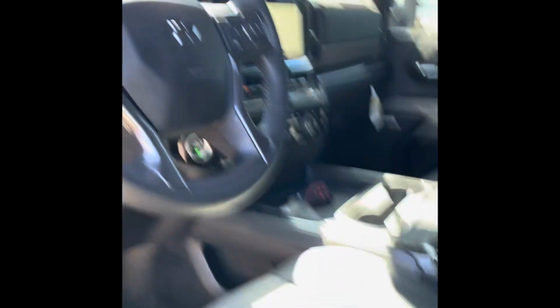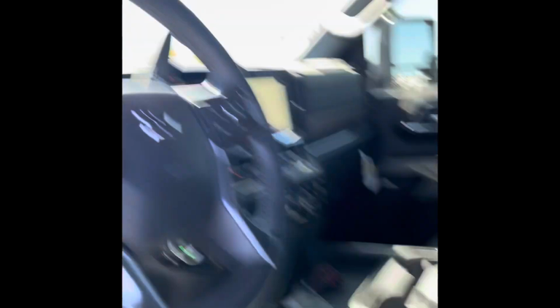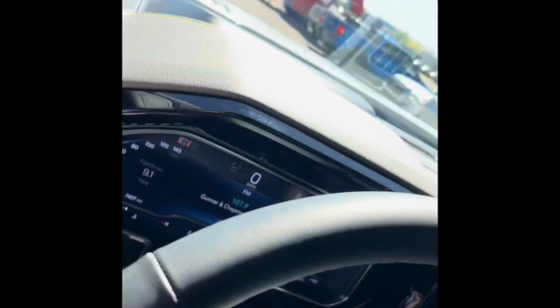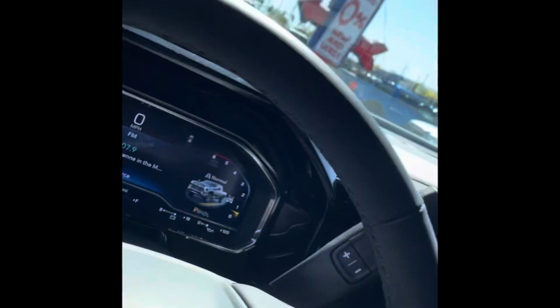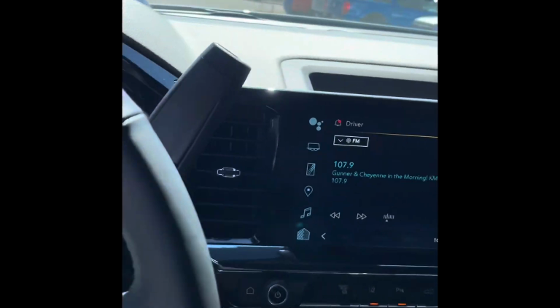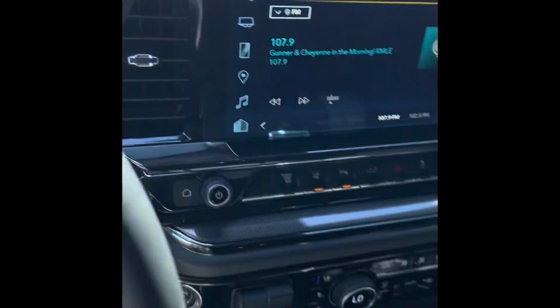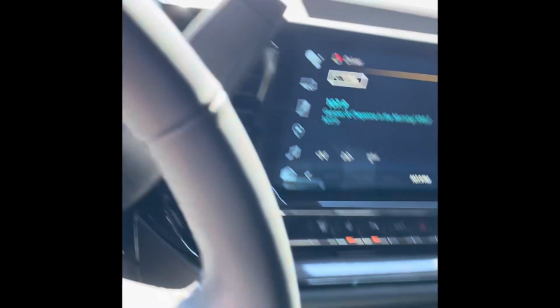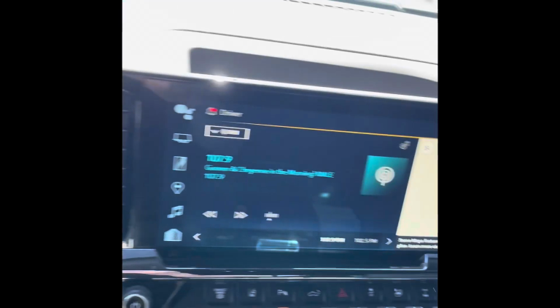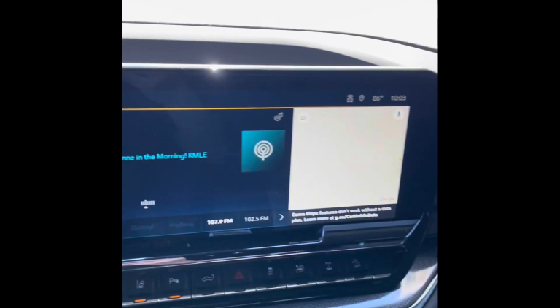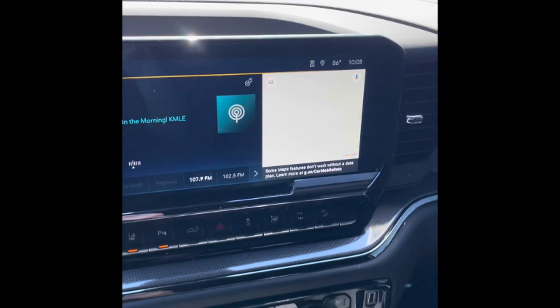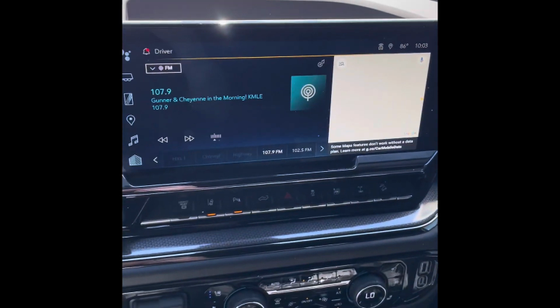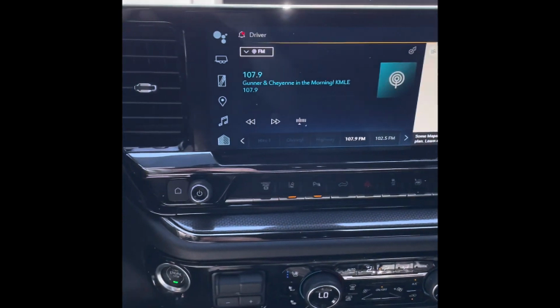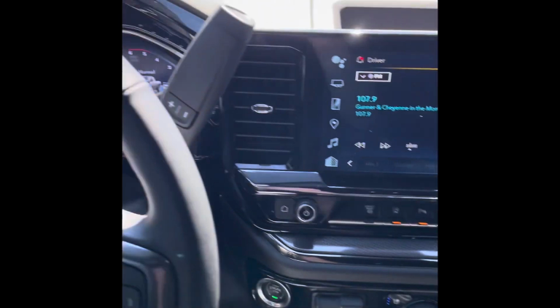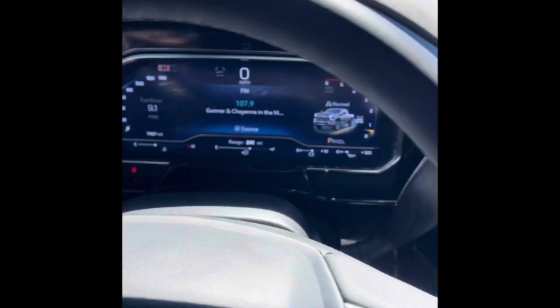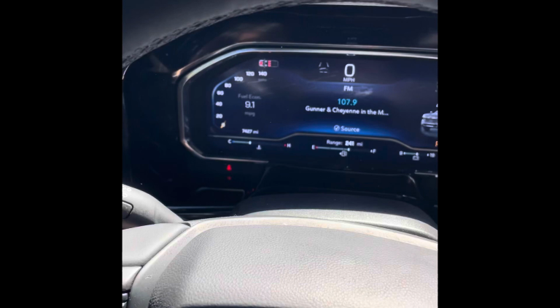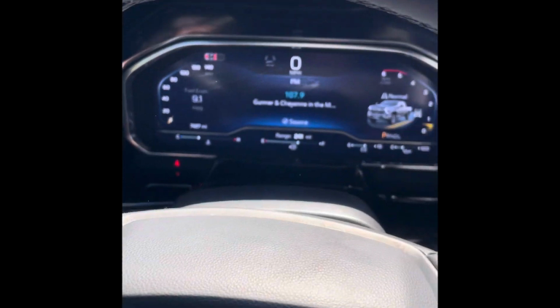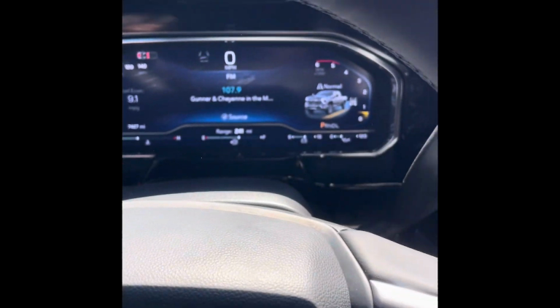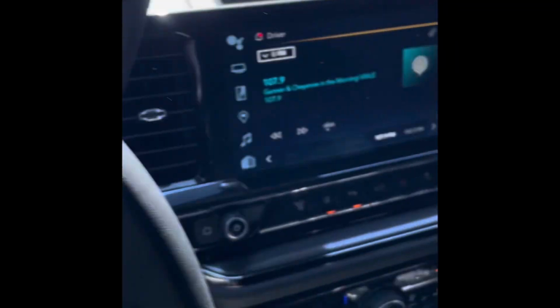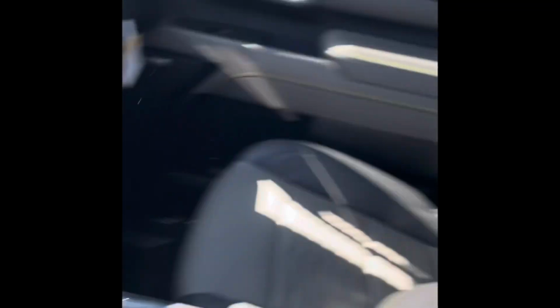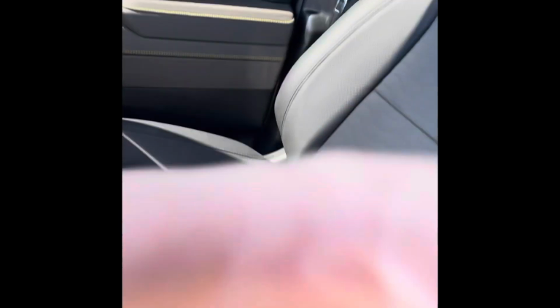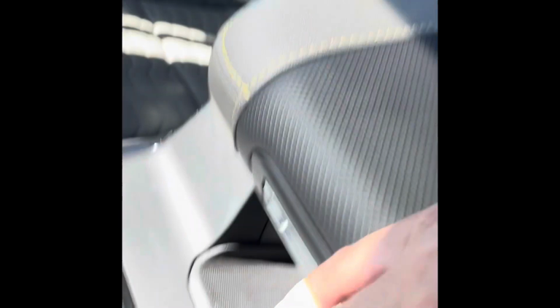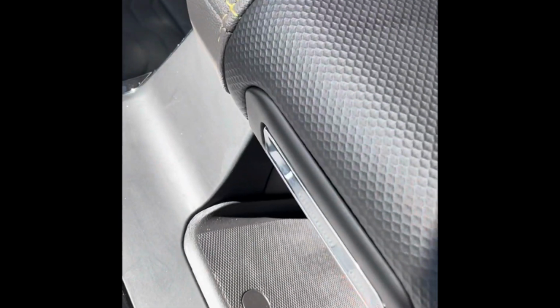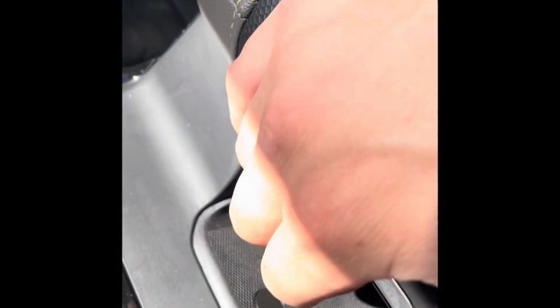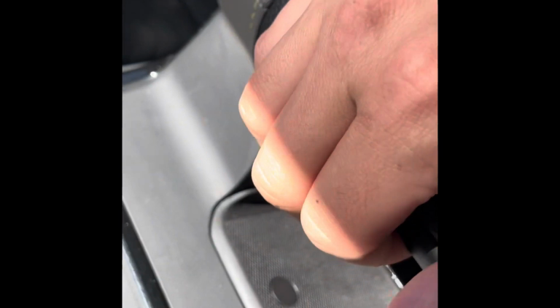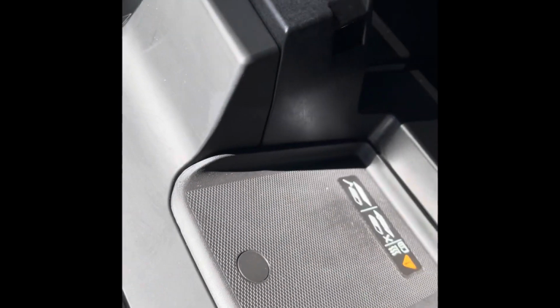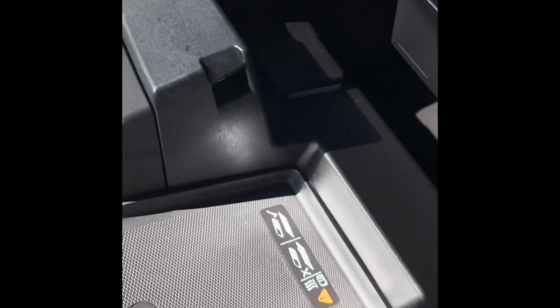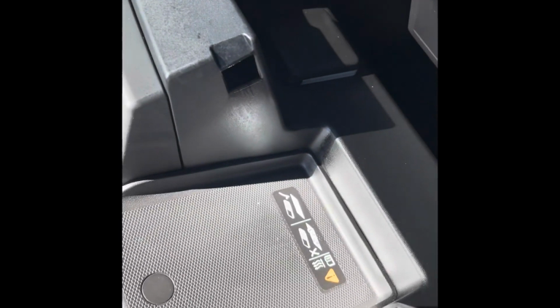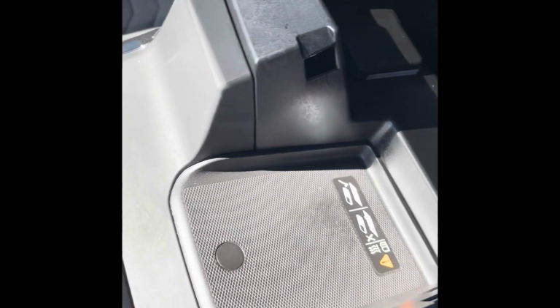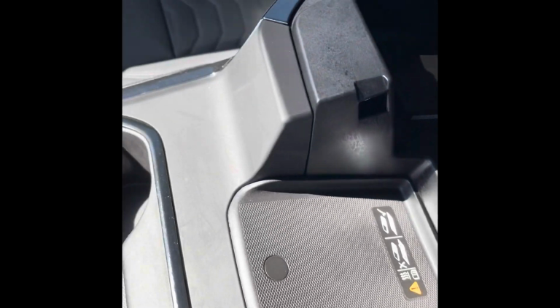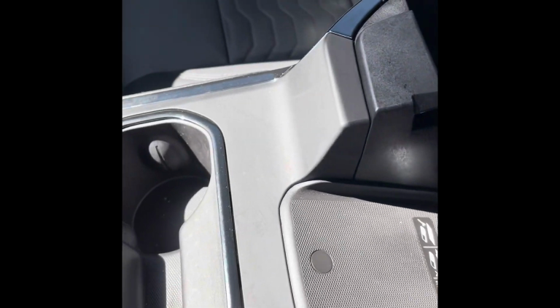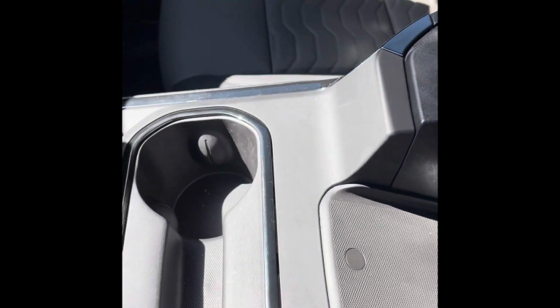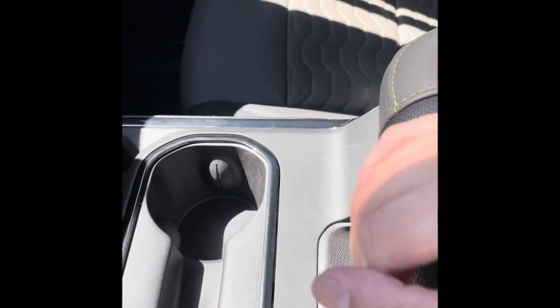Hopping inside real quick to show you some cool features. It has a bigger screen in the front which is nice, everything's digital on the display, and it also comes with a wireless charging pad right there — always nice to have.